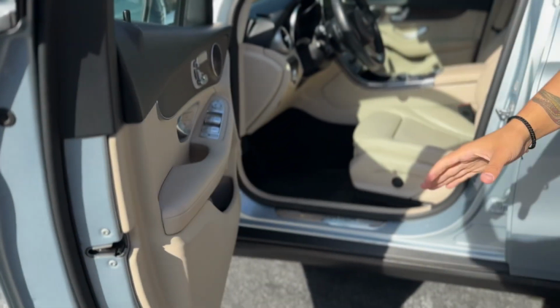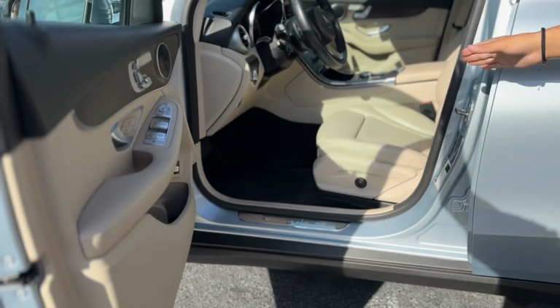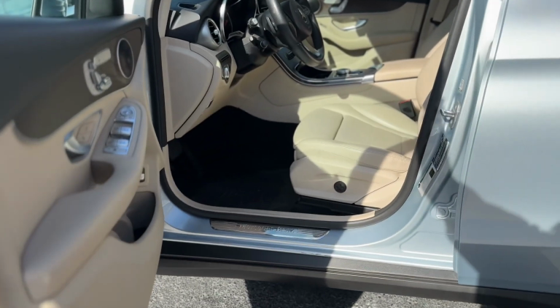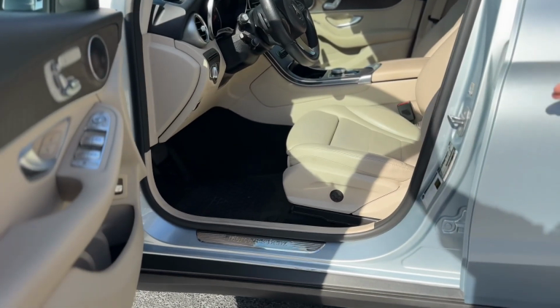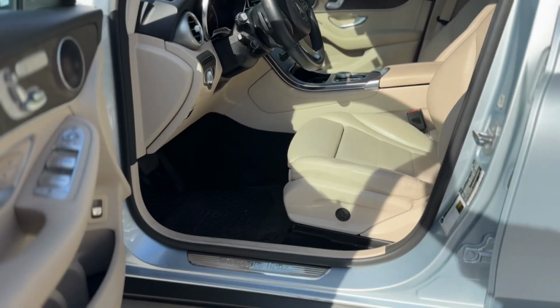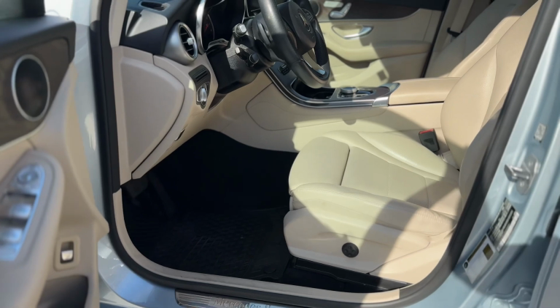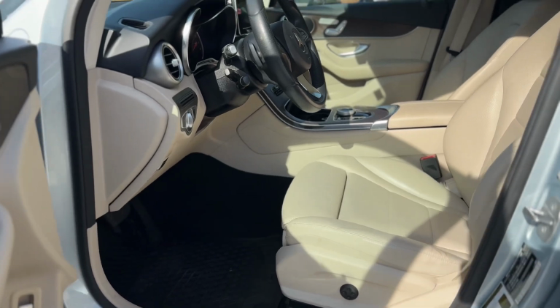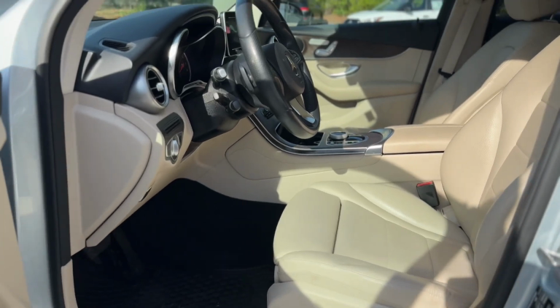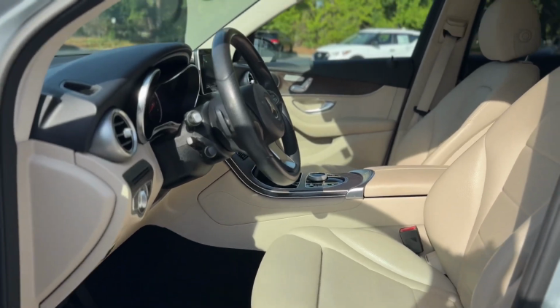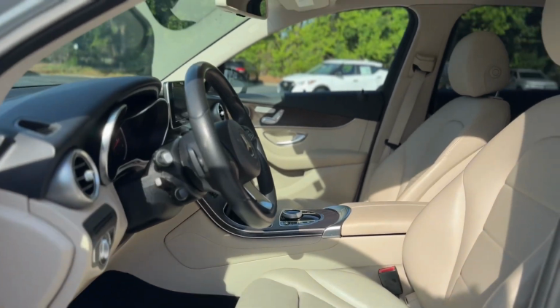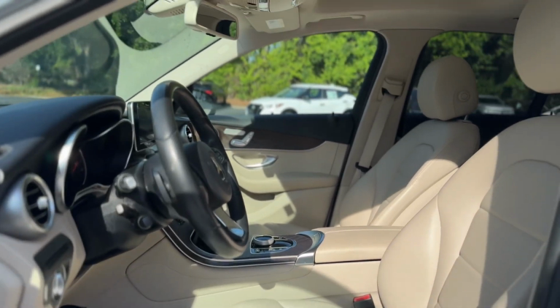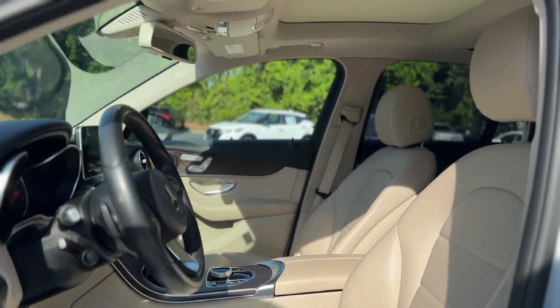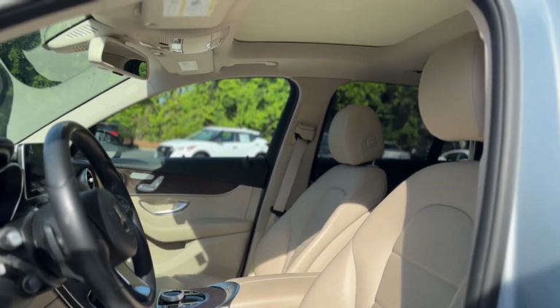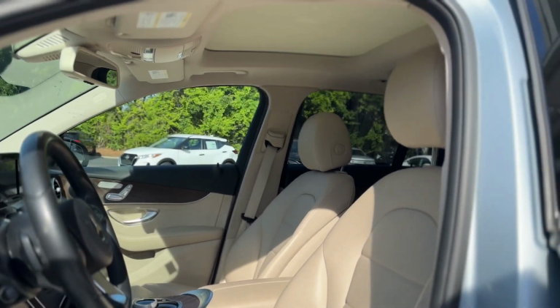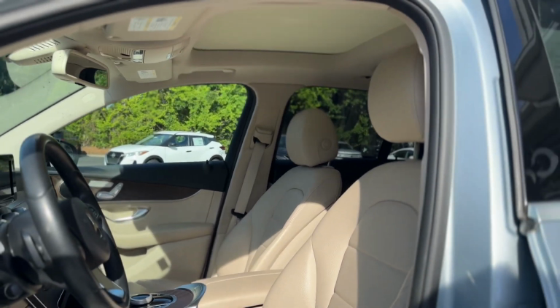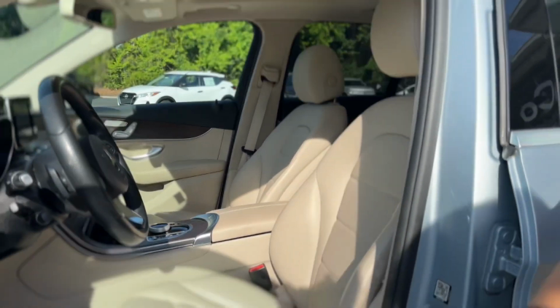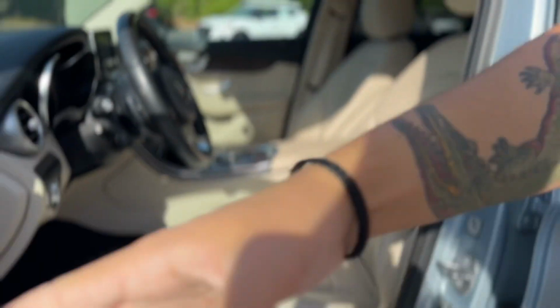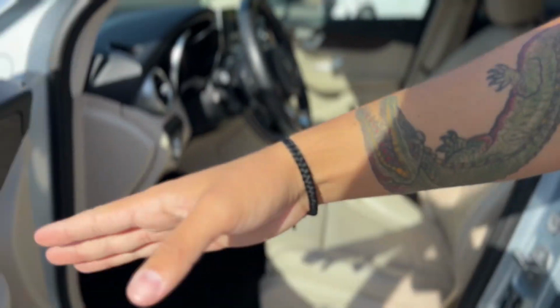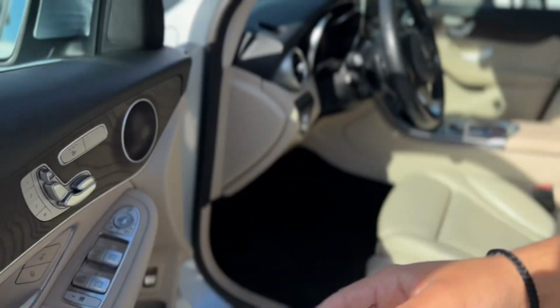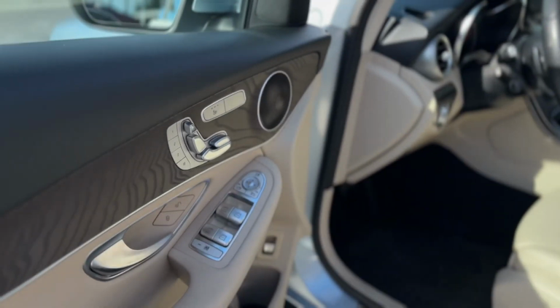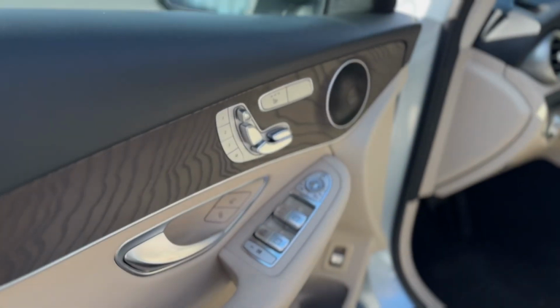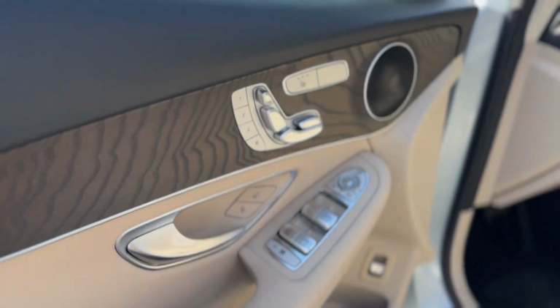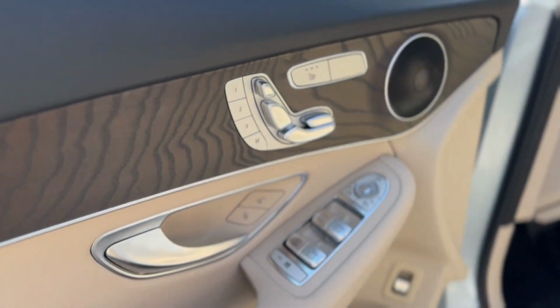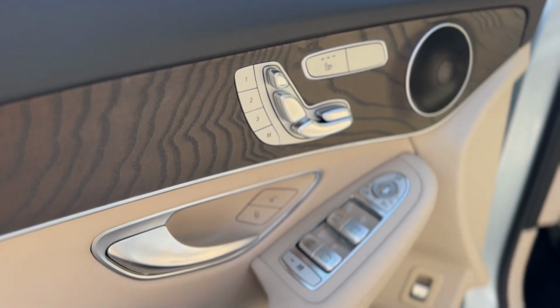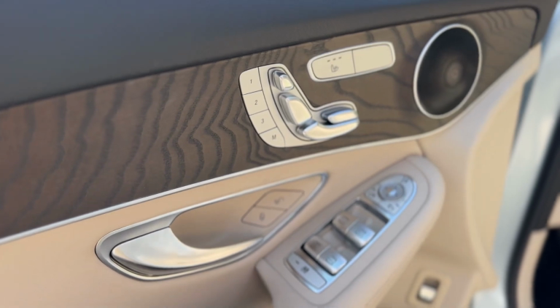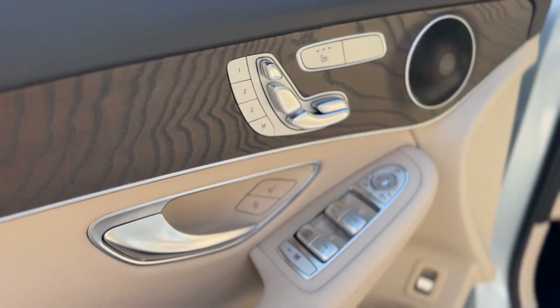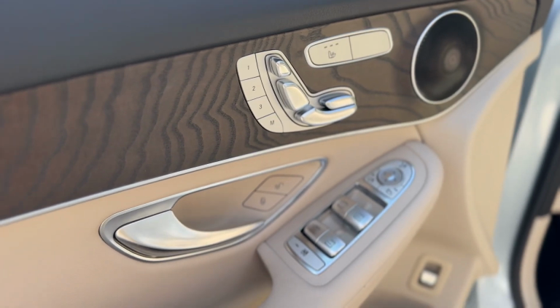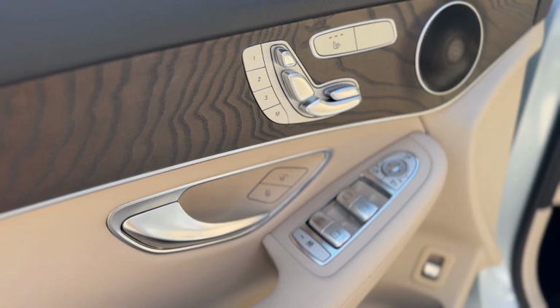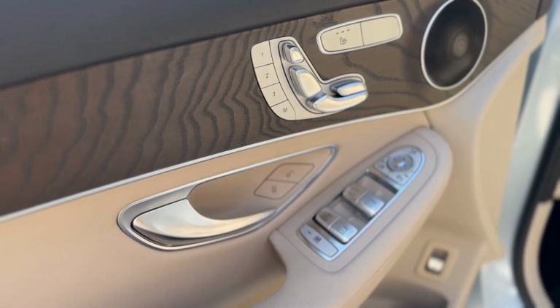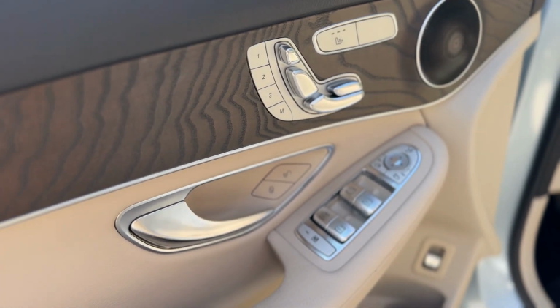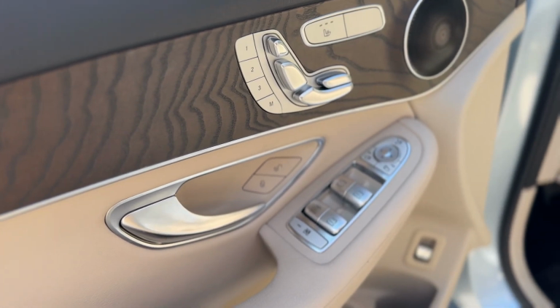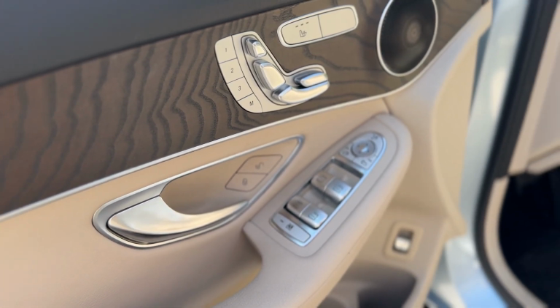There's a nice two-tone contrast on the inside. Power adjustable seats are actually located on the door, and you've got three-way memory and heated seats.